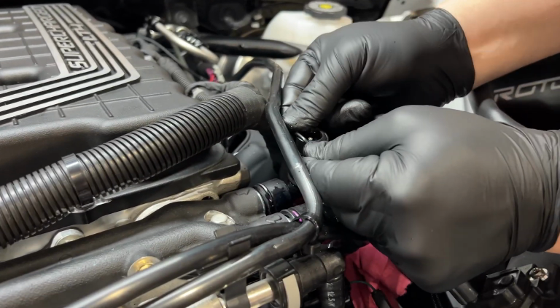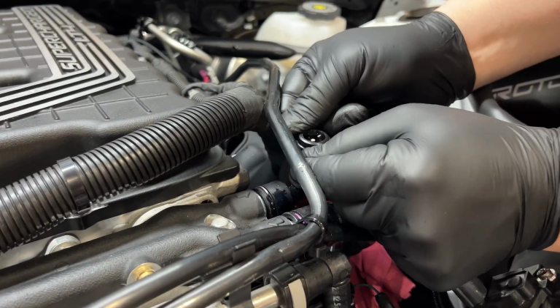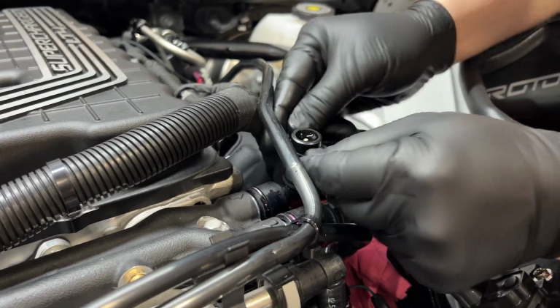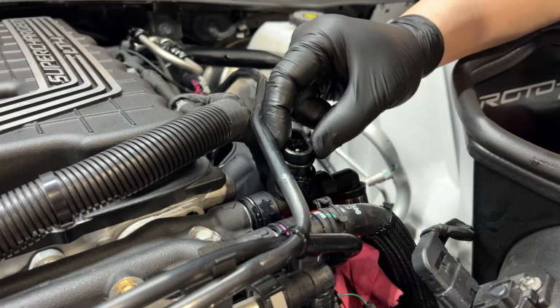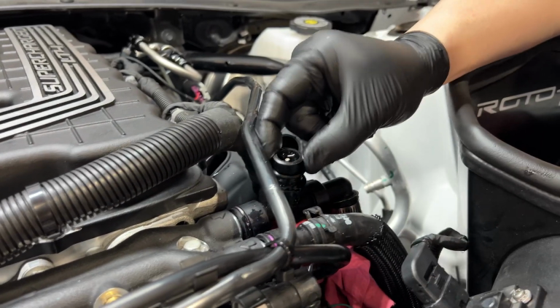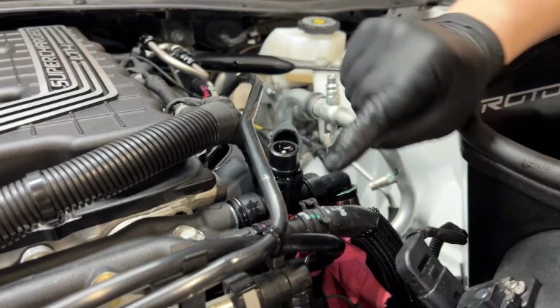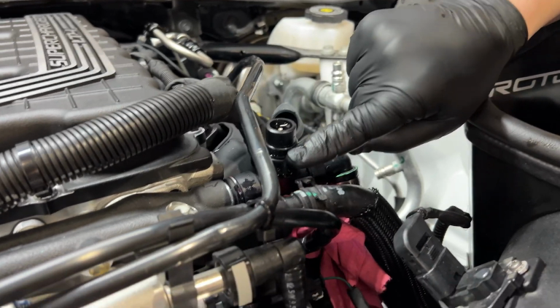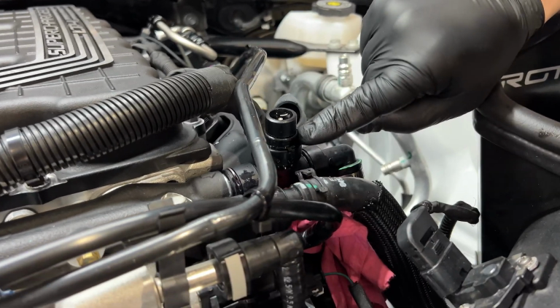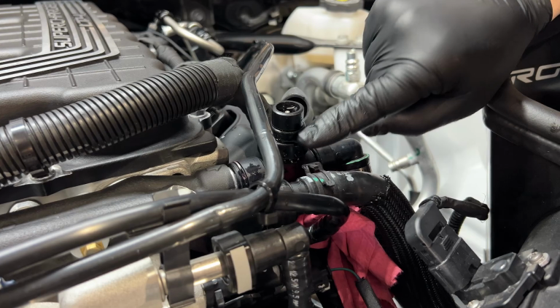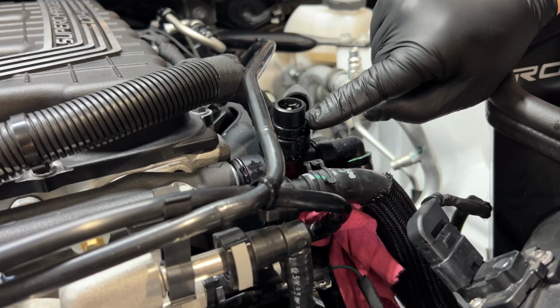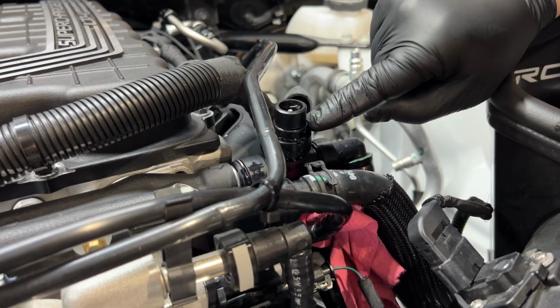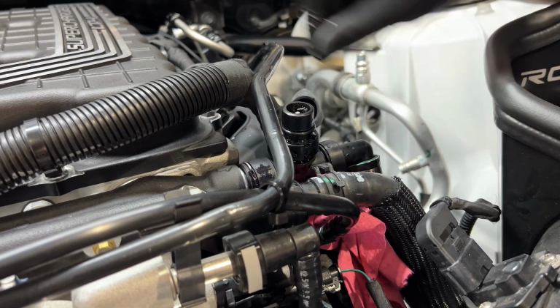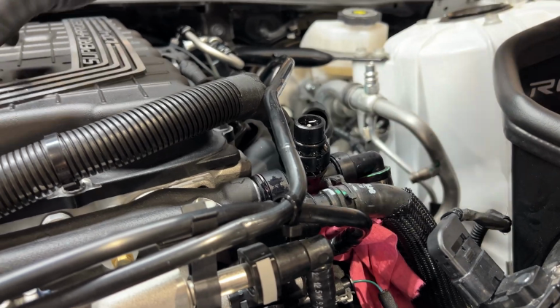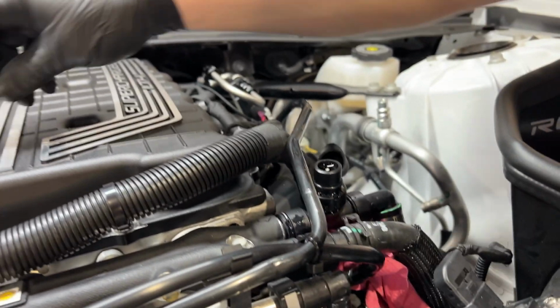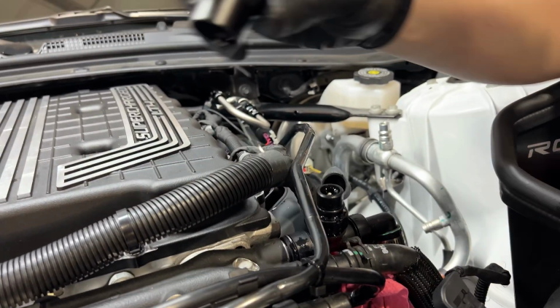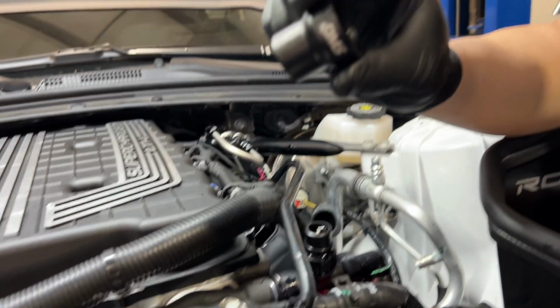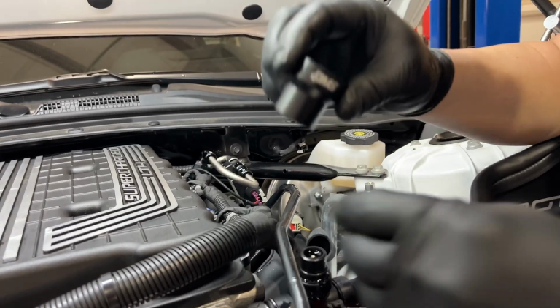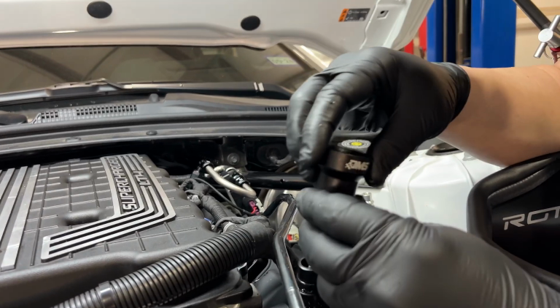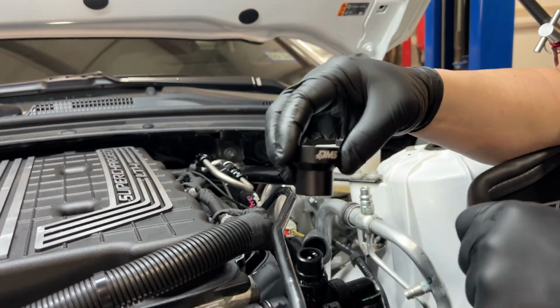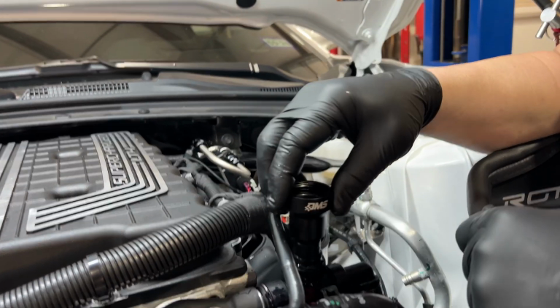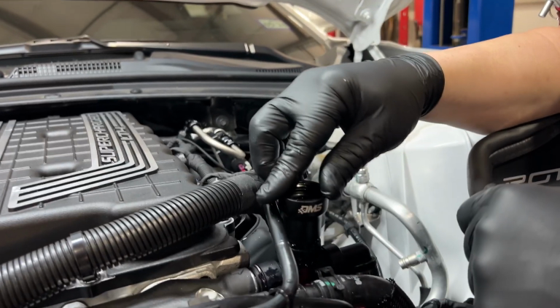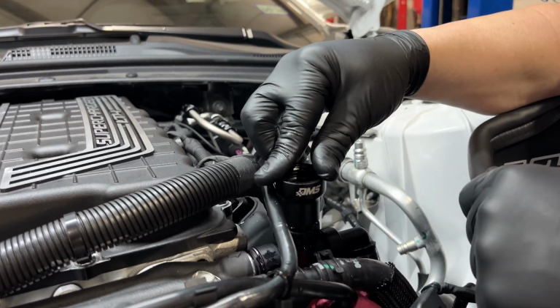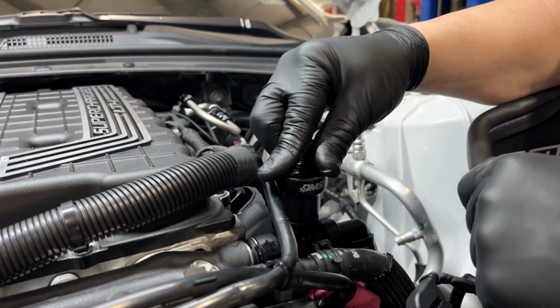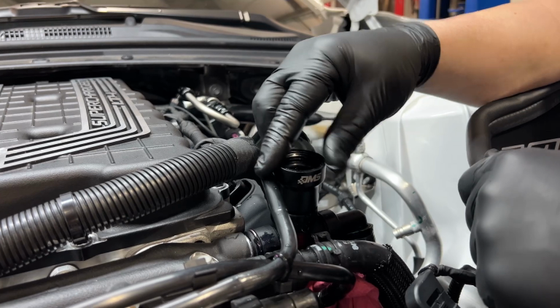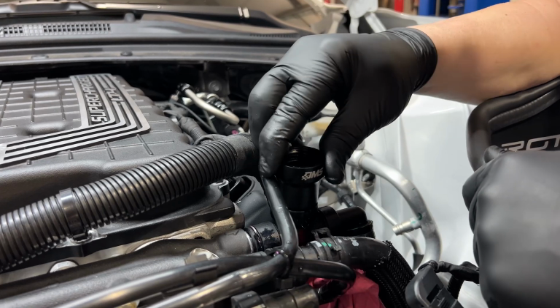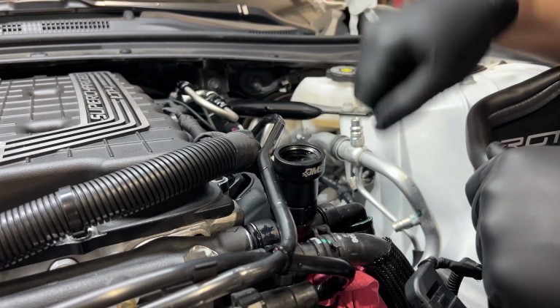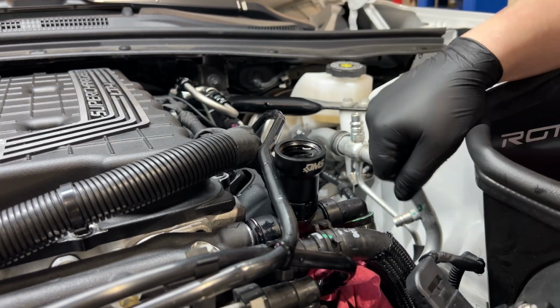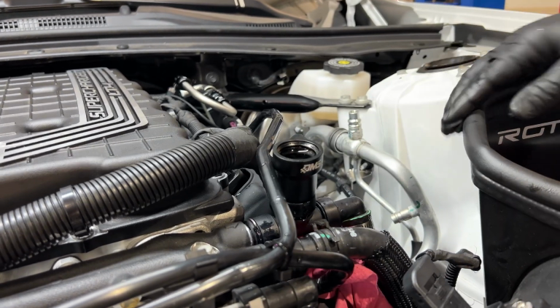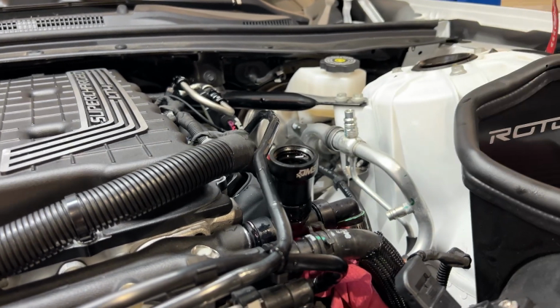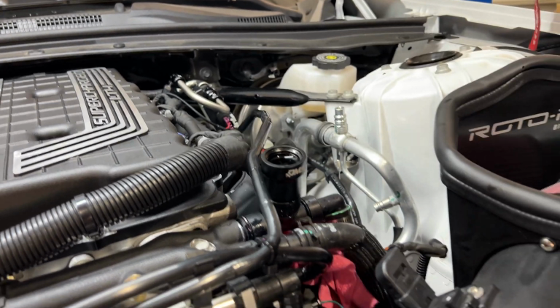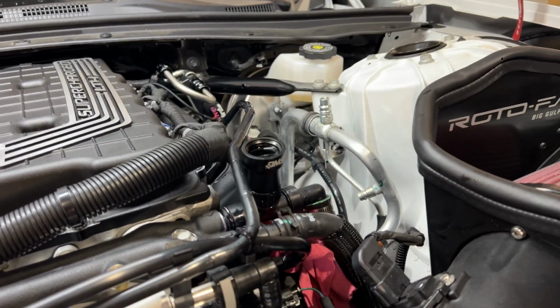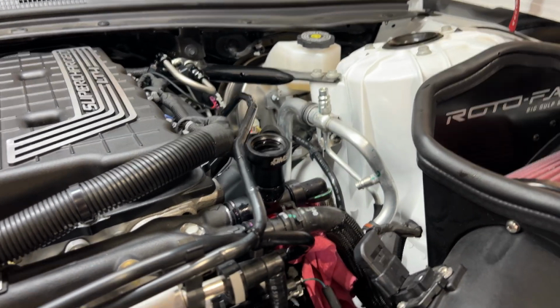When you get our filler tool, it's going to come with two o-rings. The first o-ring is going to be installed over the filler port on the driver's side of the supercharger, all the way to the base. The second o-ring will get installed in the groove on the same filler port.